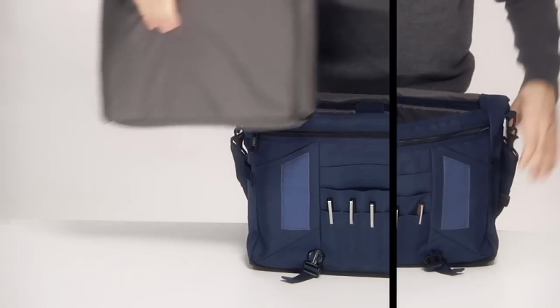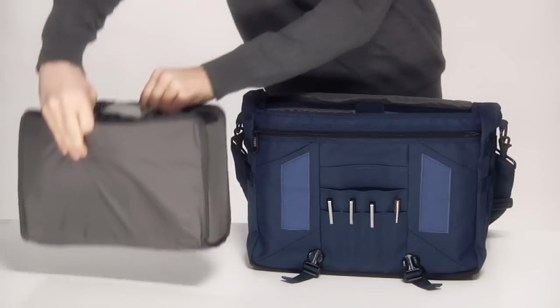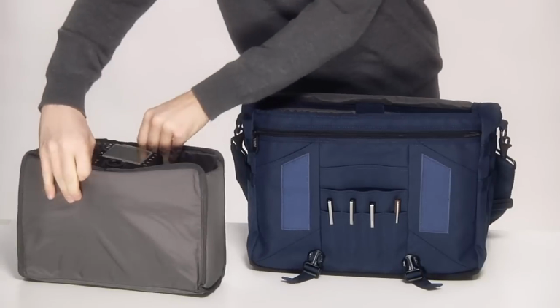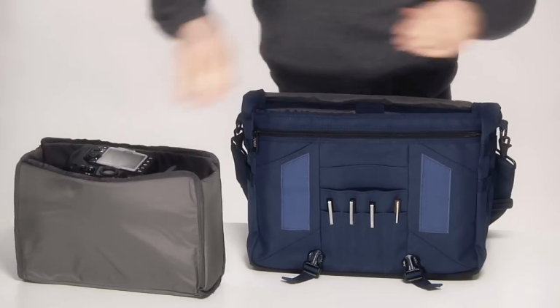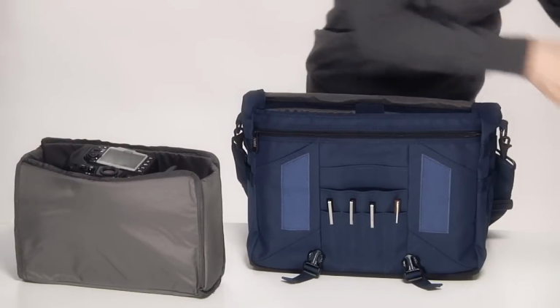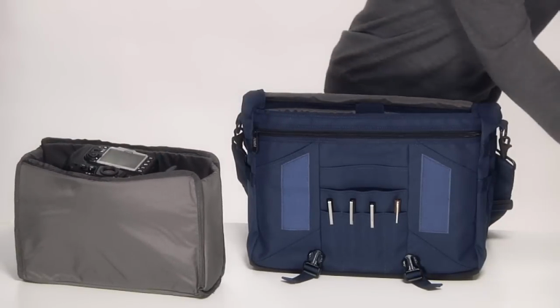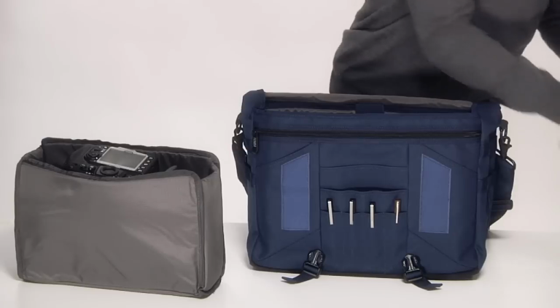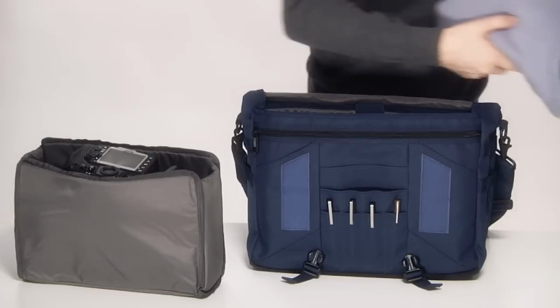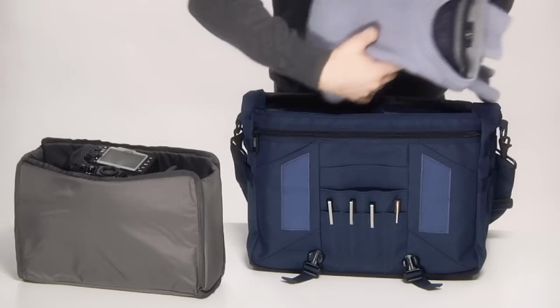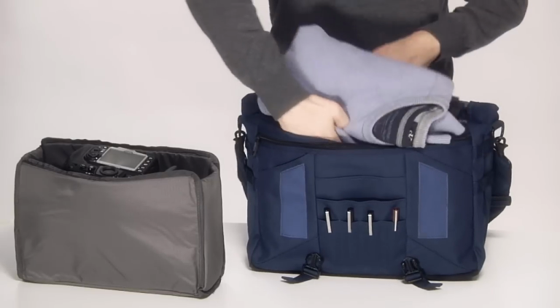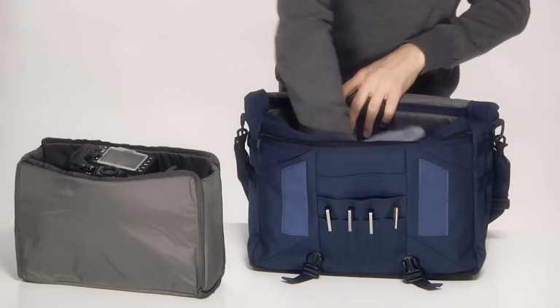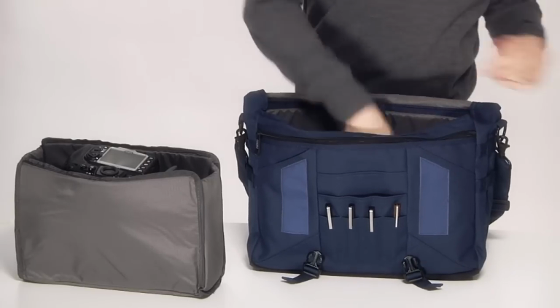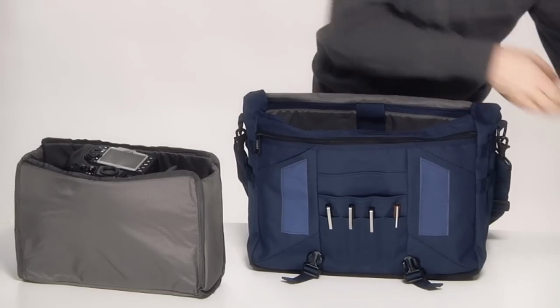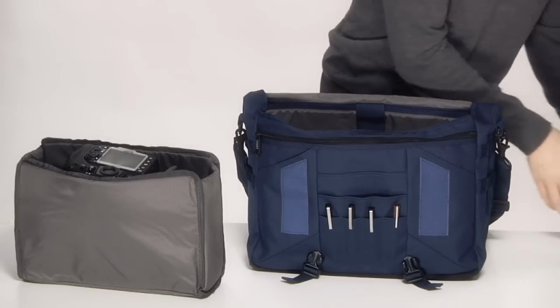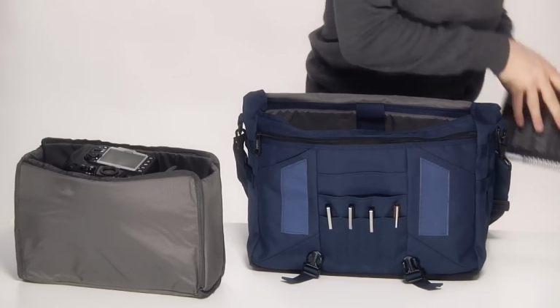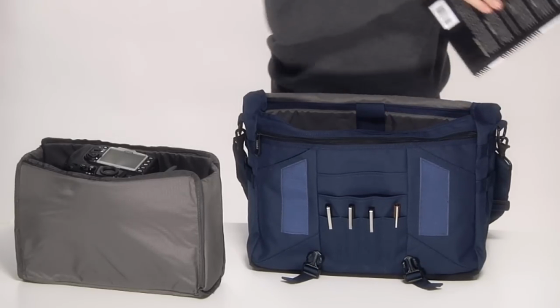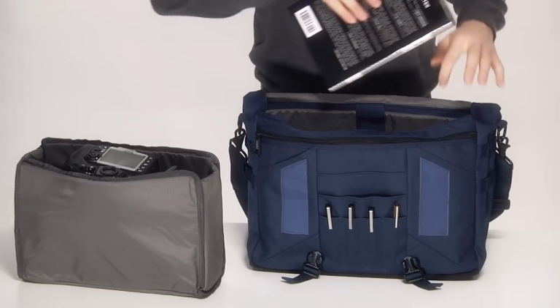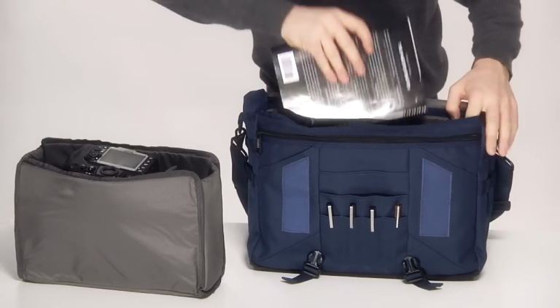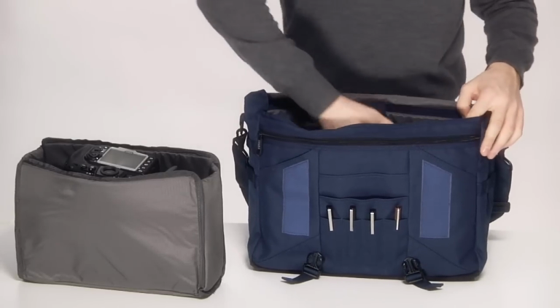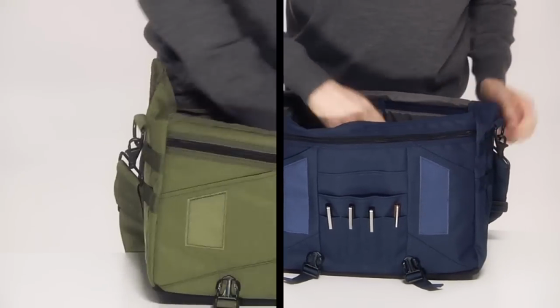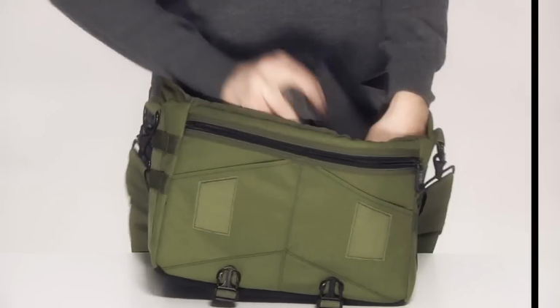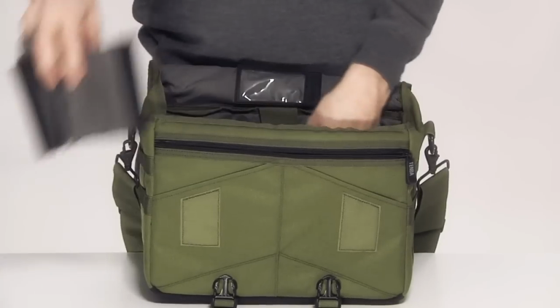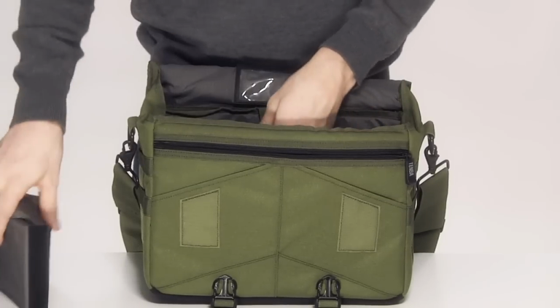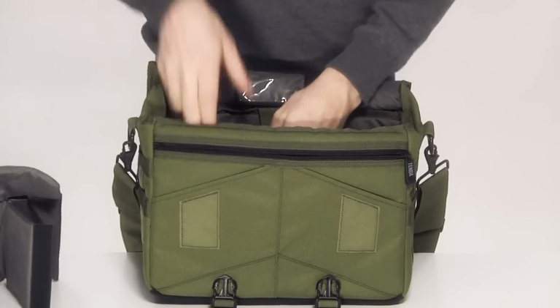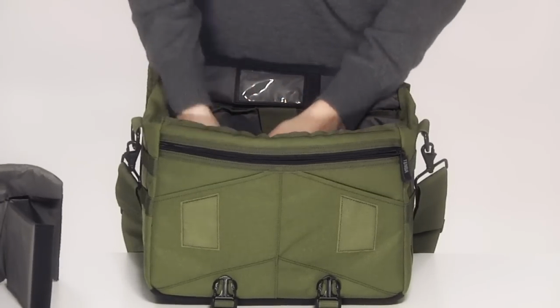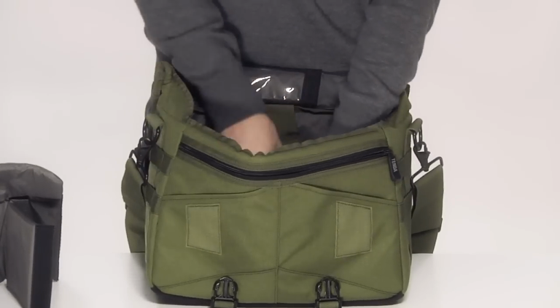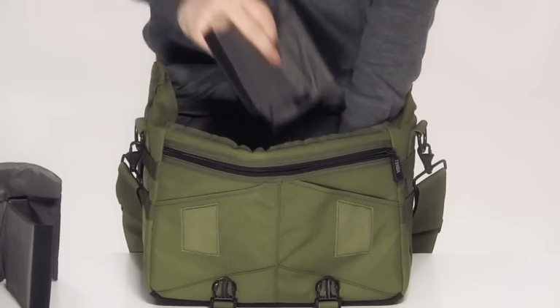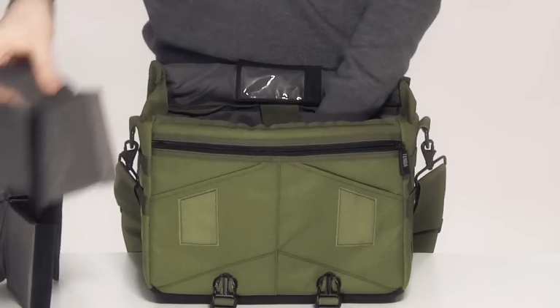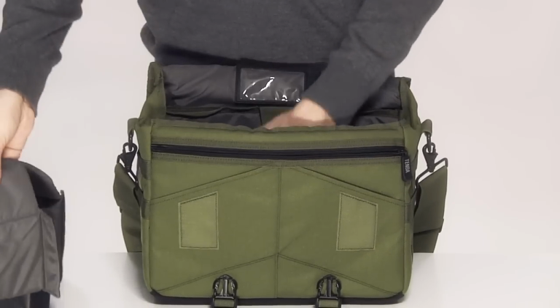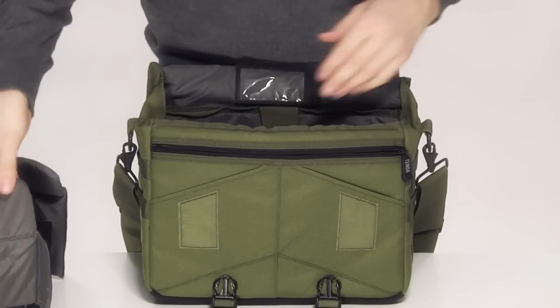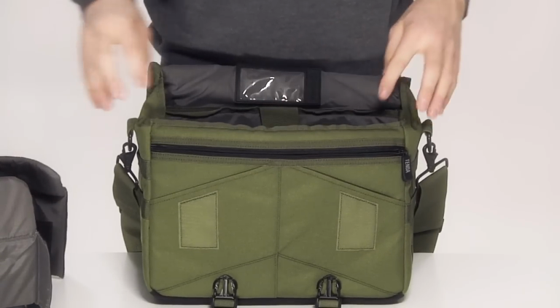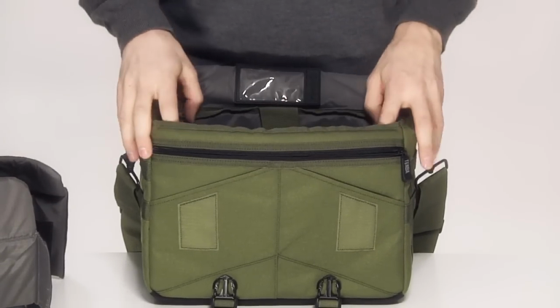If you don't need your camera for the day, the entire photo insert slides out of the small and large Messenger to make room for the rest of your stuff. The mini bag can be converted in the same way by removing the adjustable dividers.